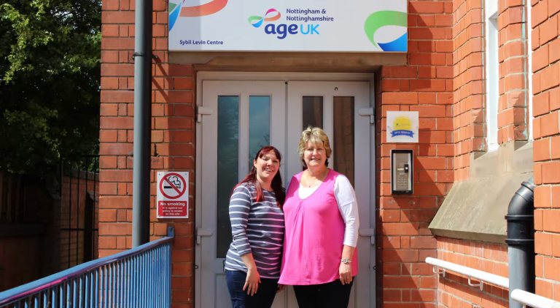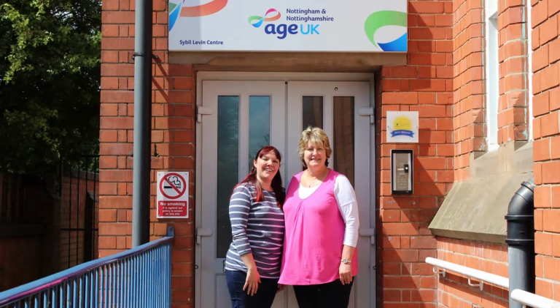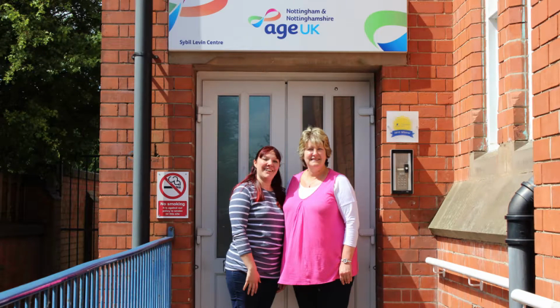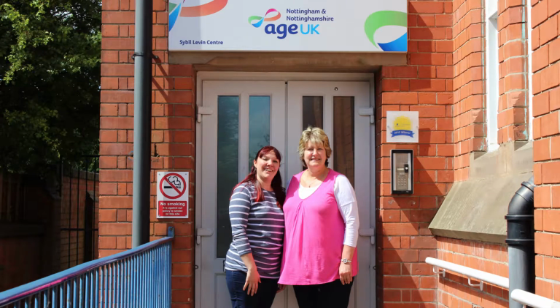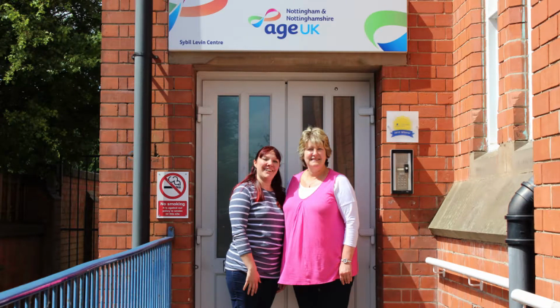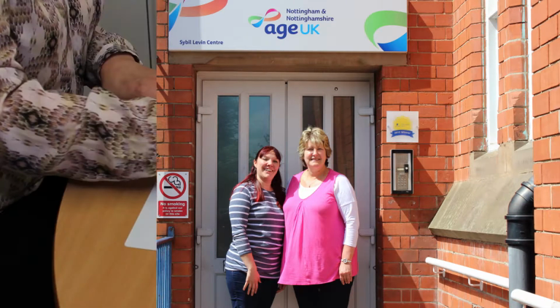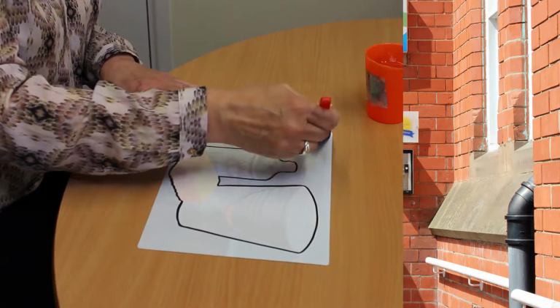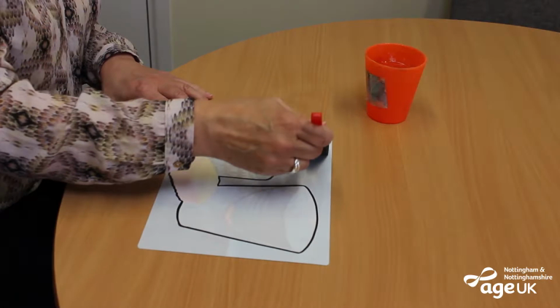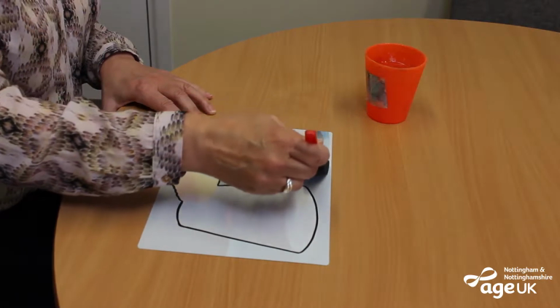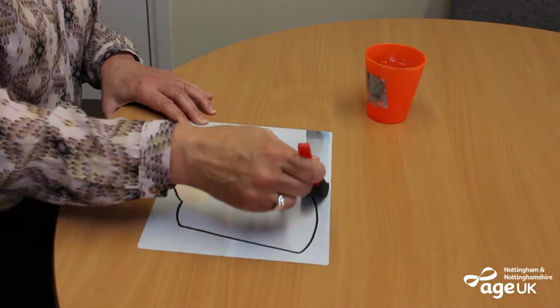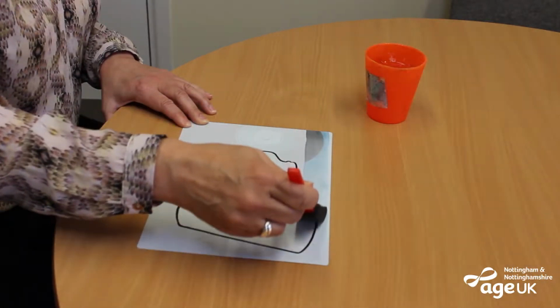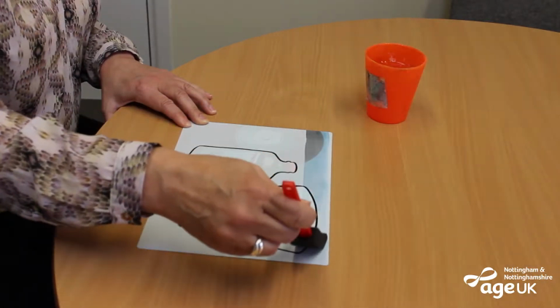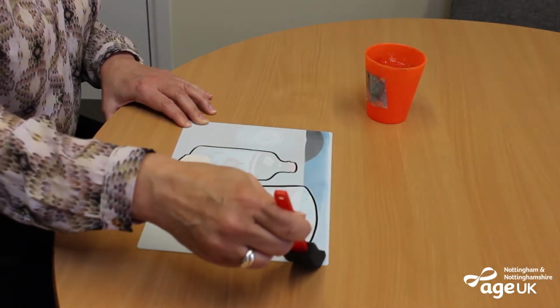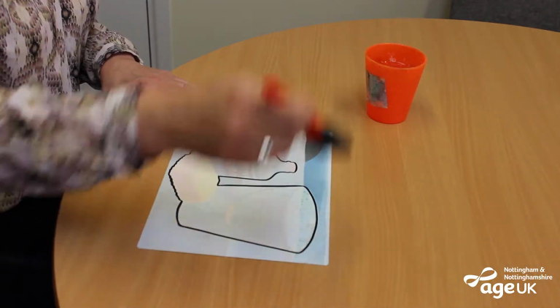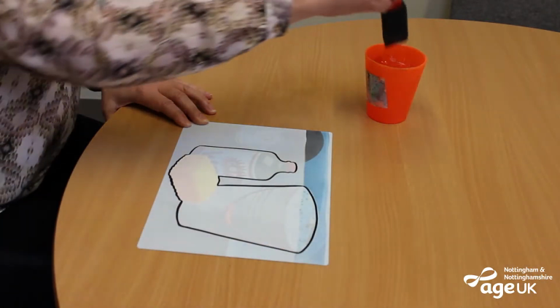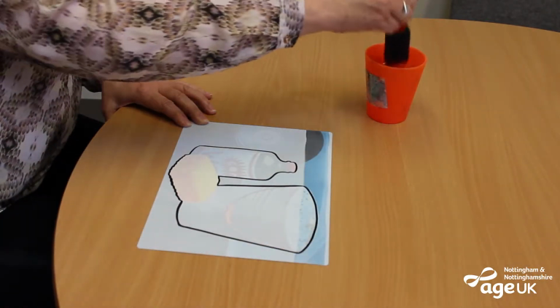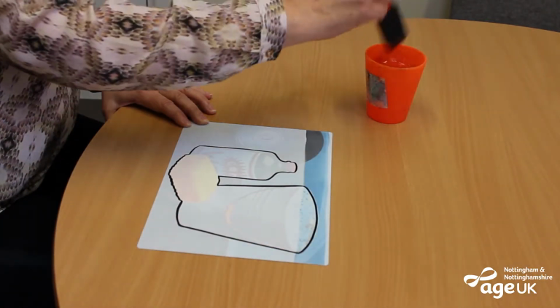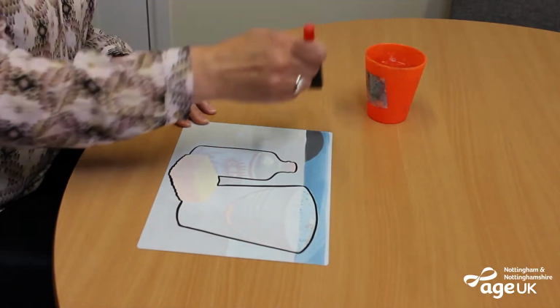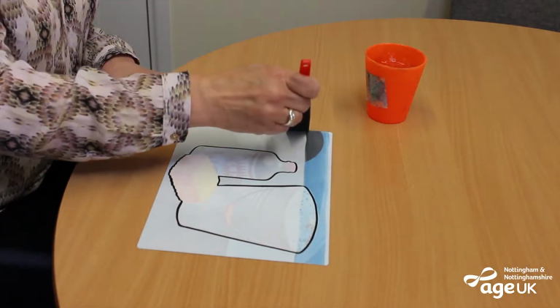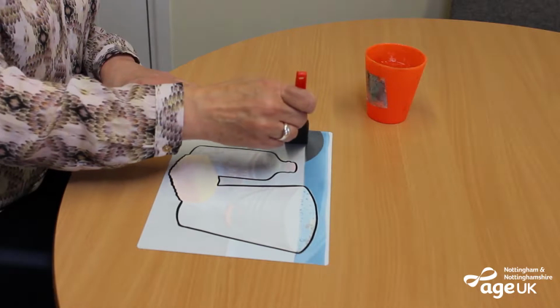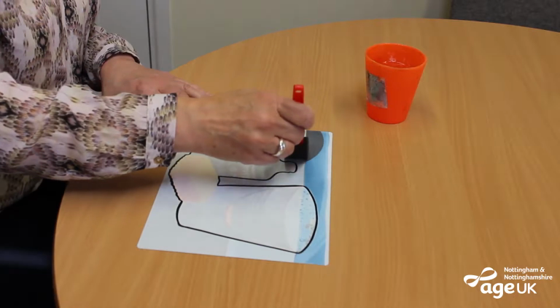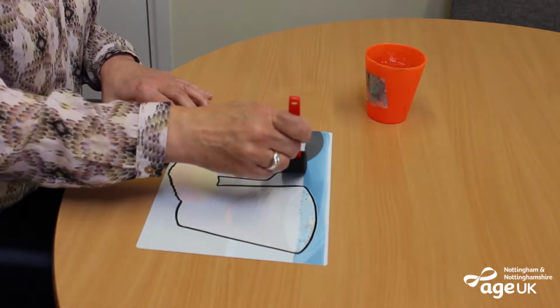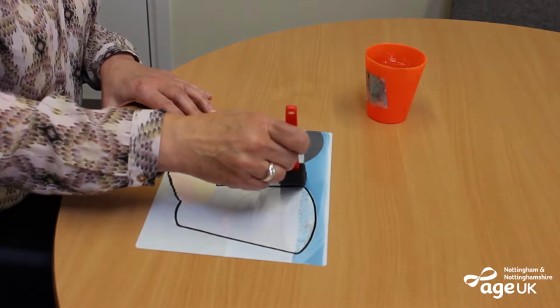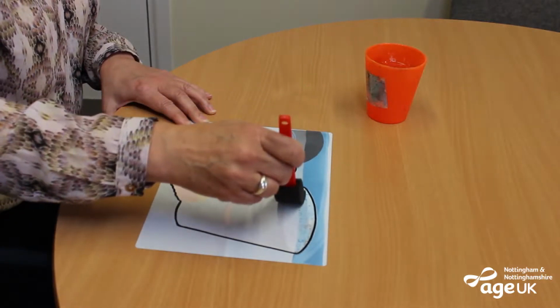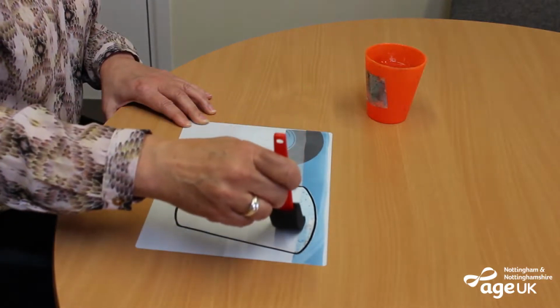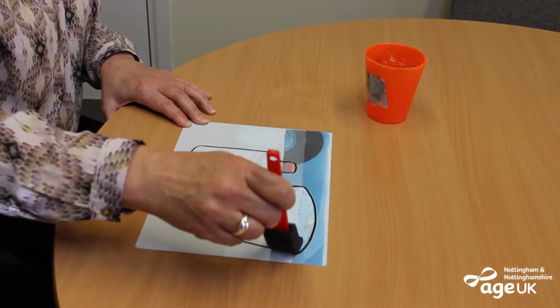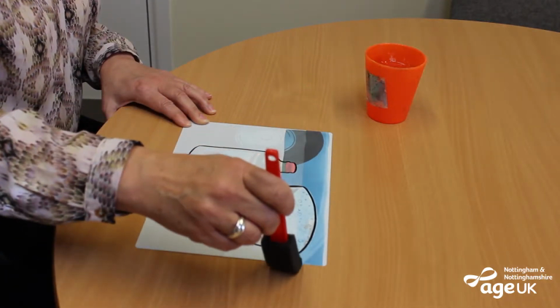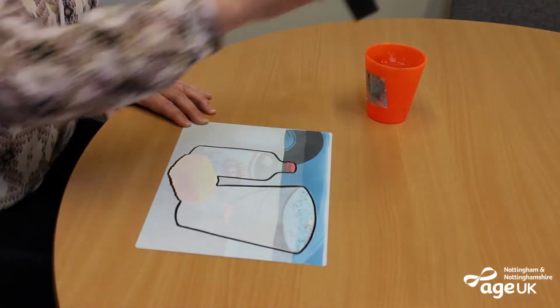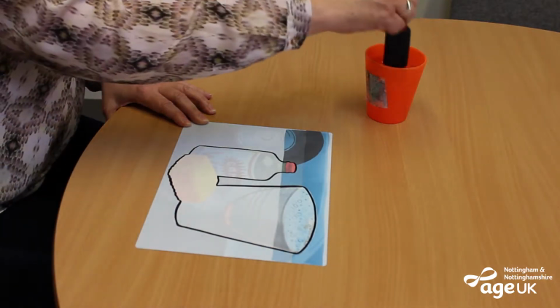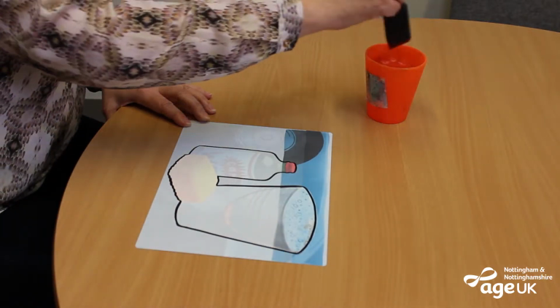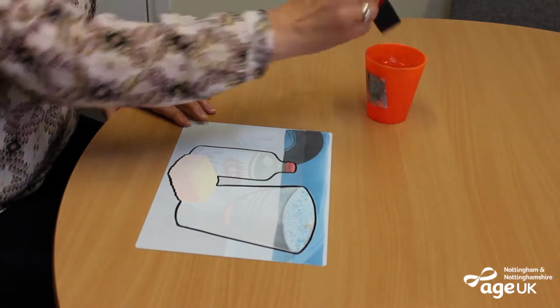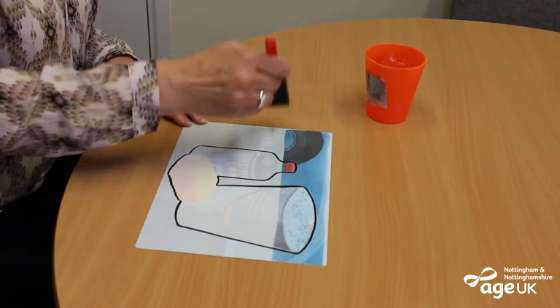Welcome to the Sybil Levin Day Service. We've recently introduced aquapaints to our range of activities. This type of art stimulates the brain and senses, which brings creativity and connection to the lives of people living with dementia.